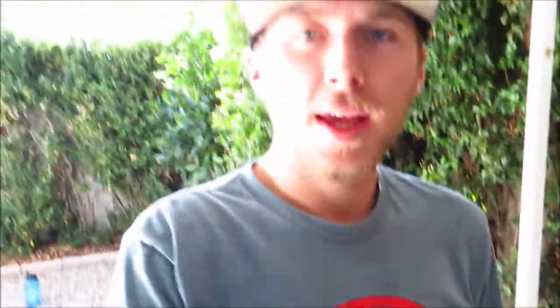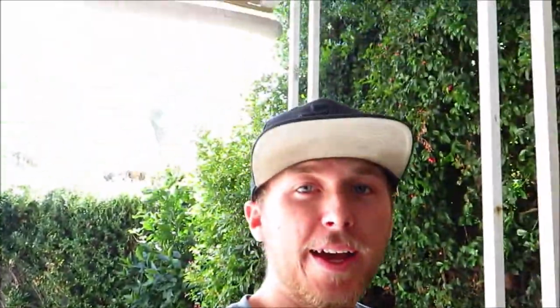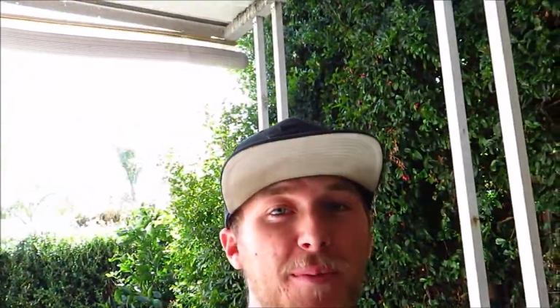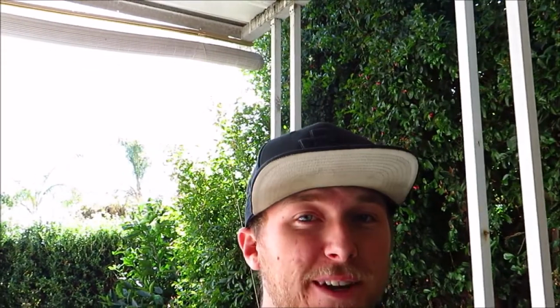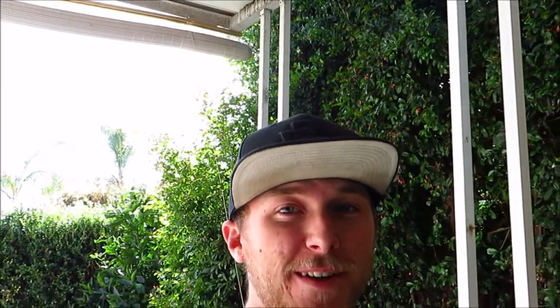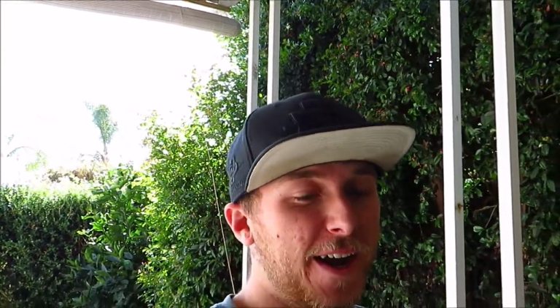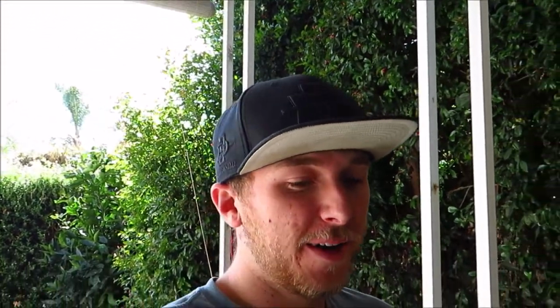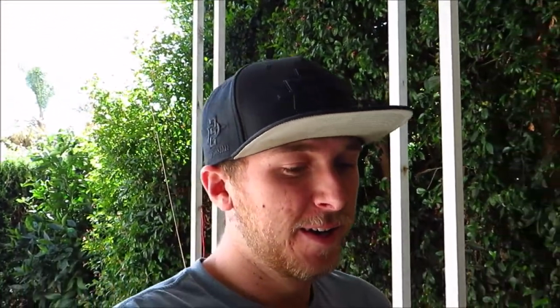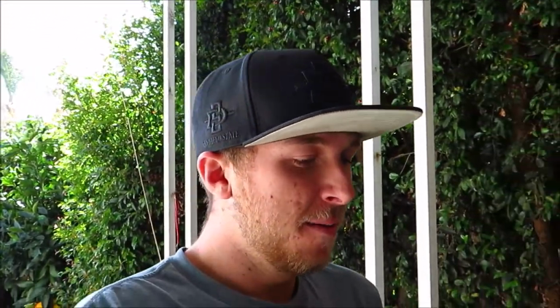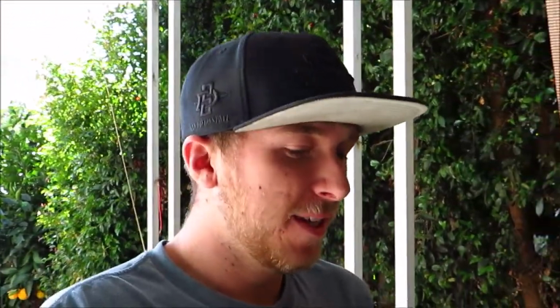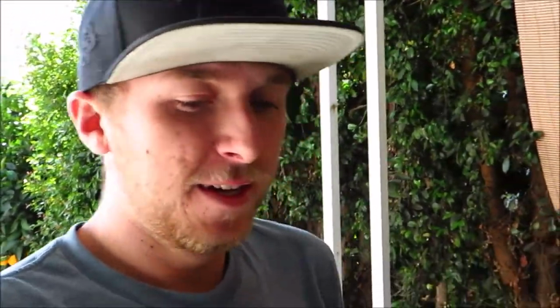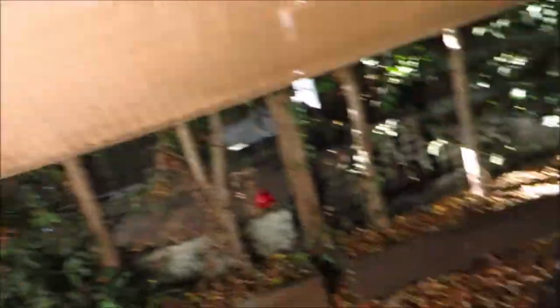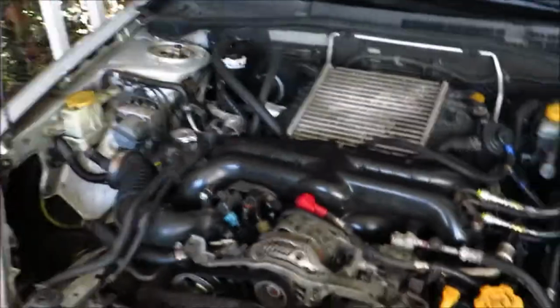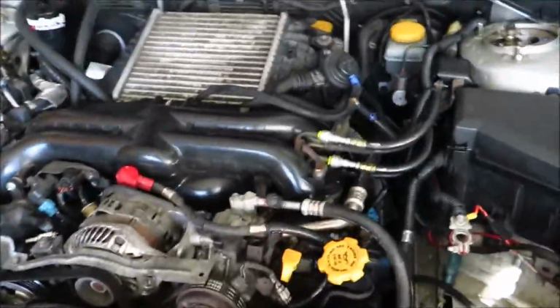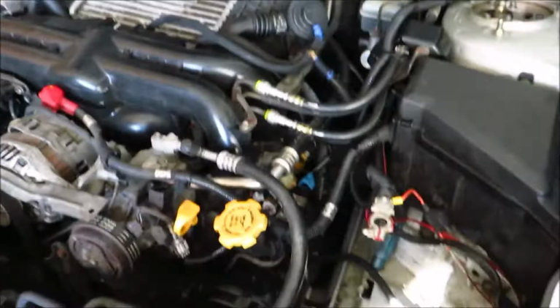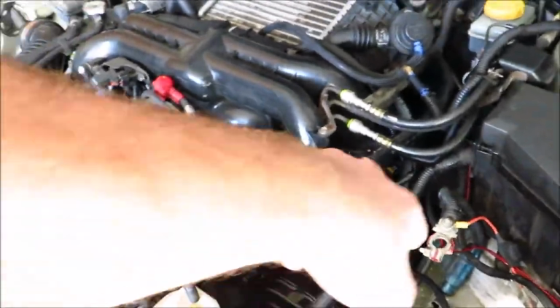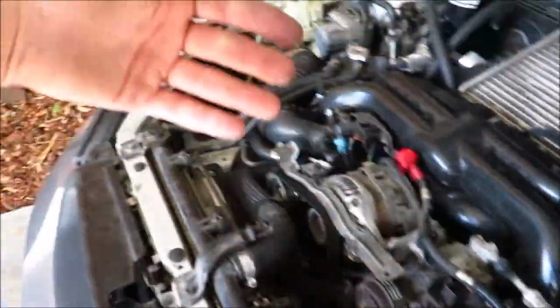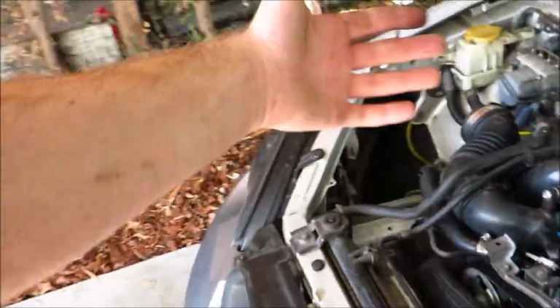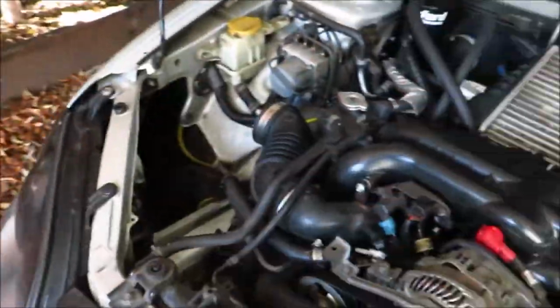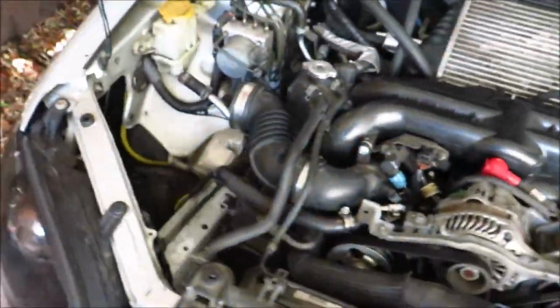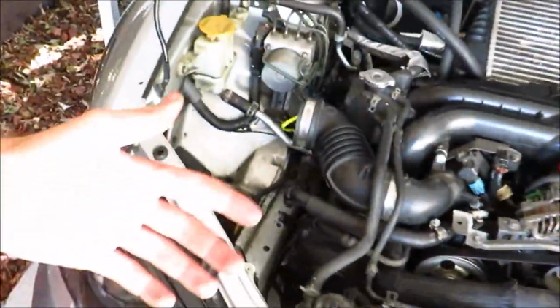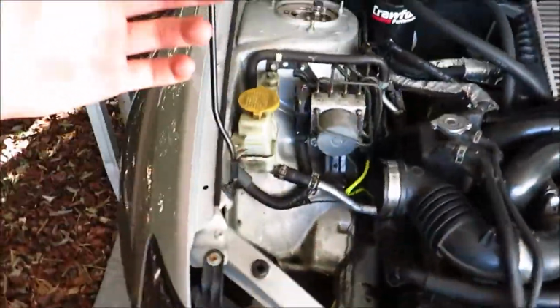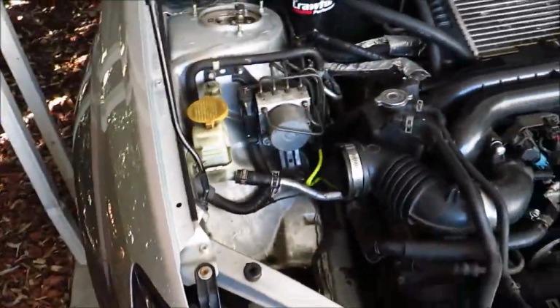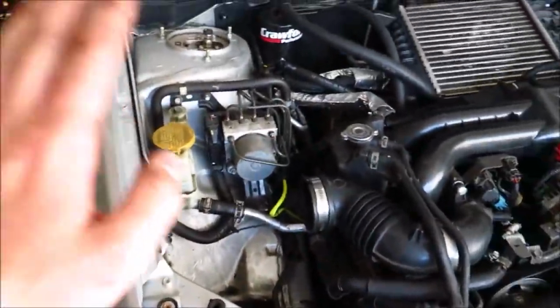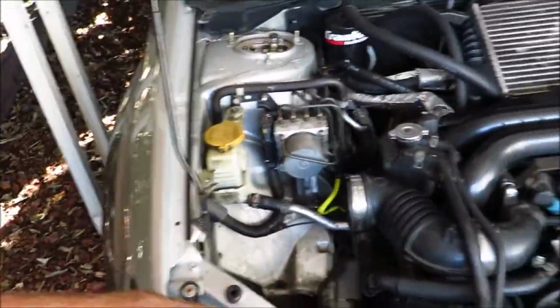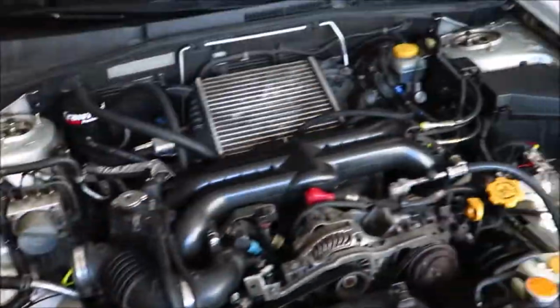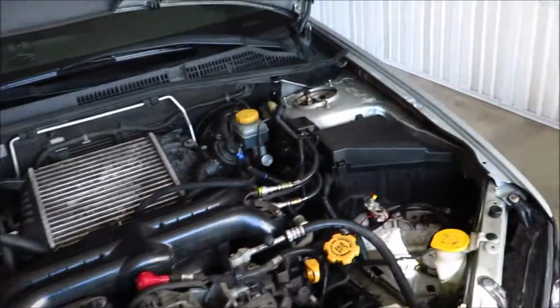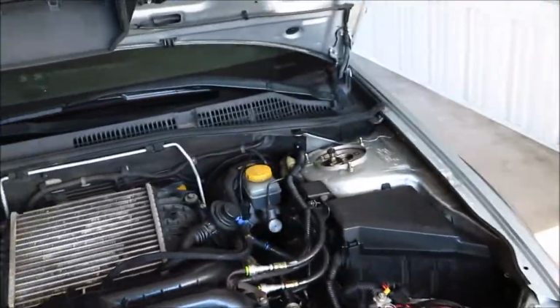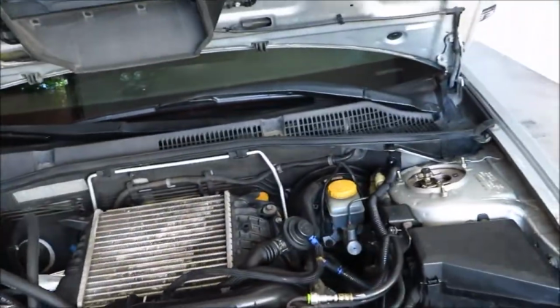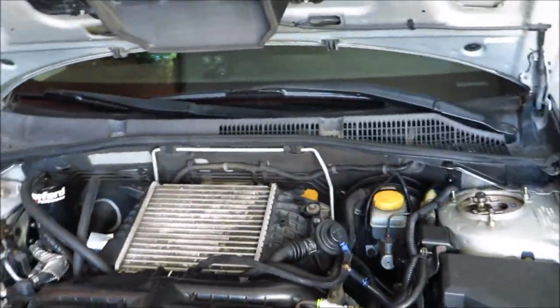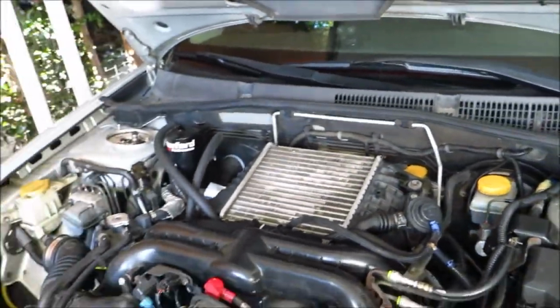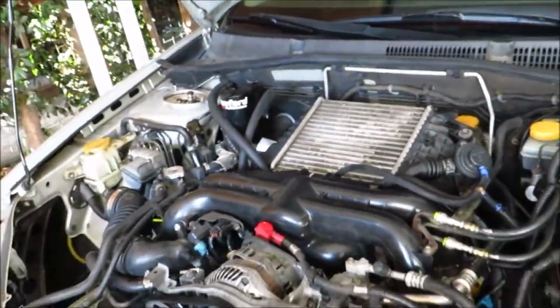I'll do an update video once I figure that out. Basically, from this point reassembly is just put the spark plugs back in the way you found them, put the coils back in, plug them in, put the air box back in, put the battery back in, and you're good to go — ready to rip.